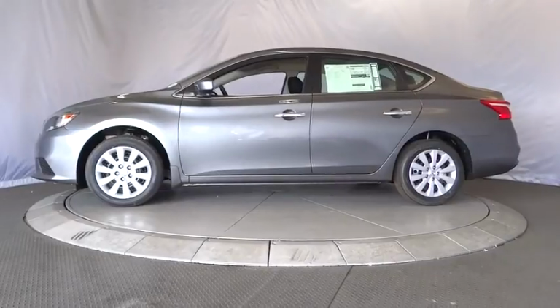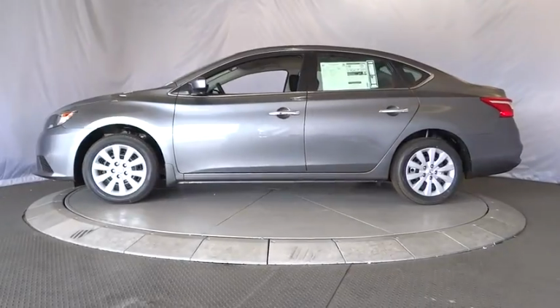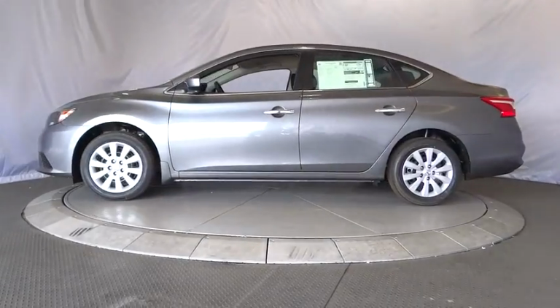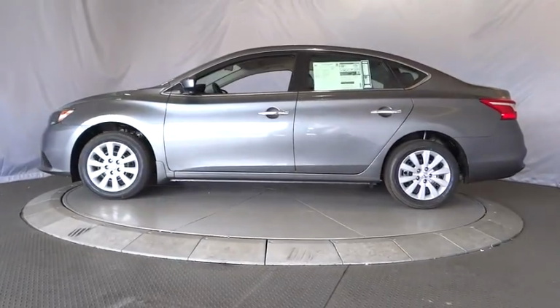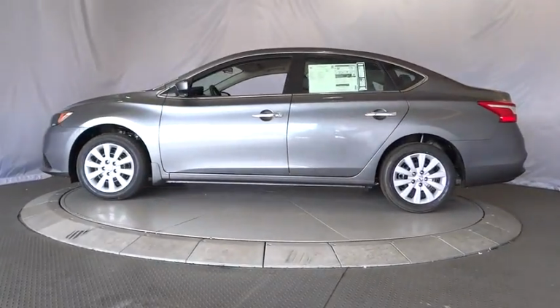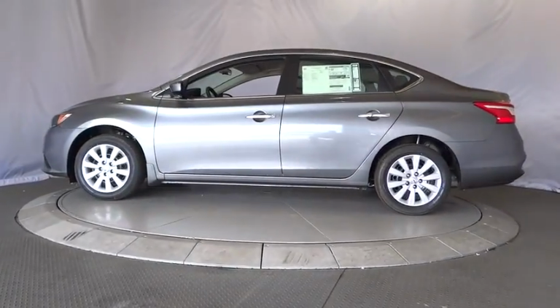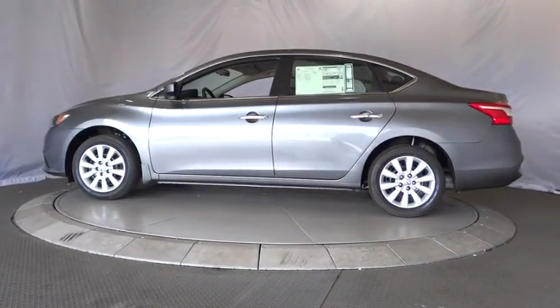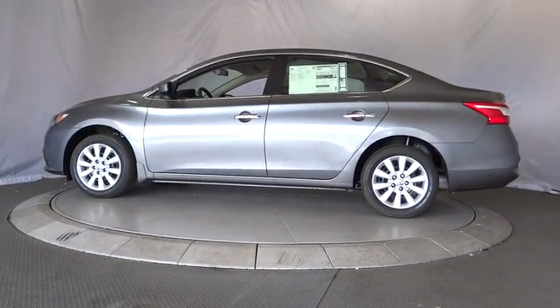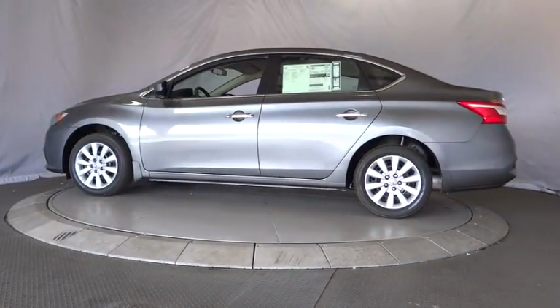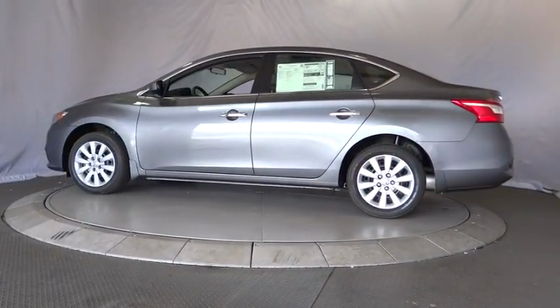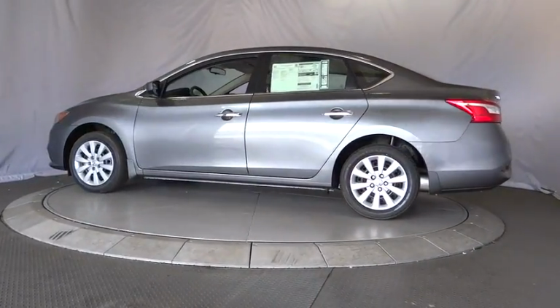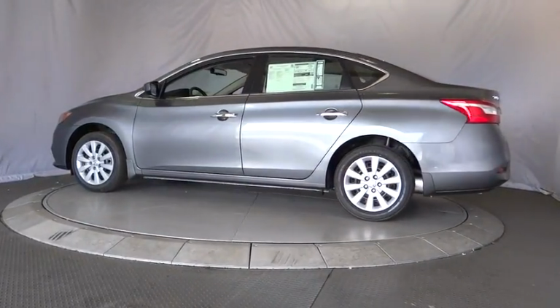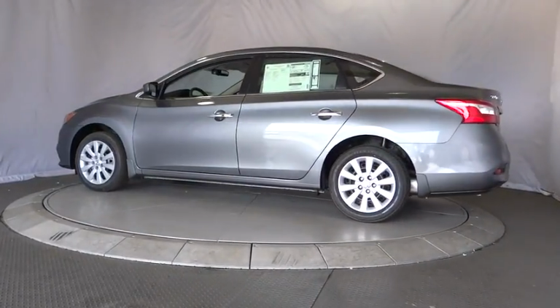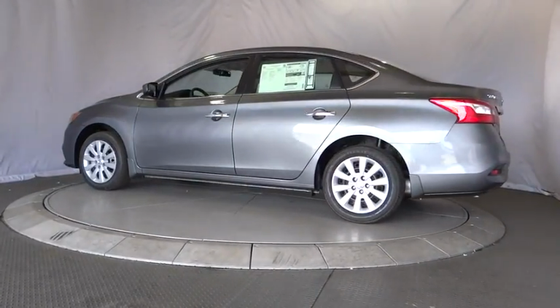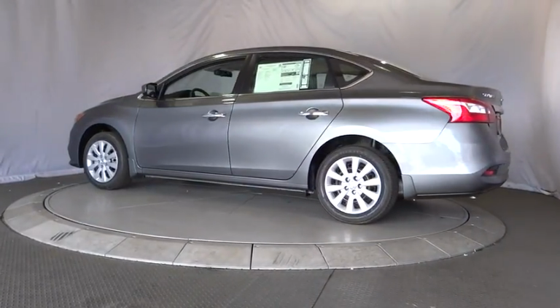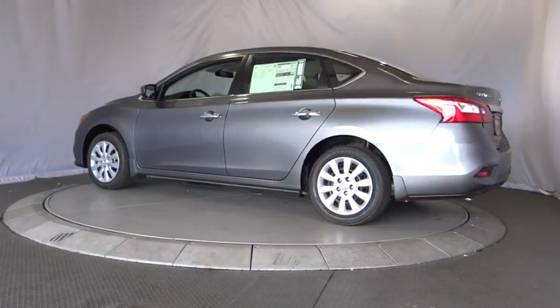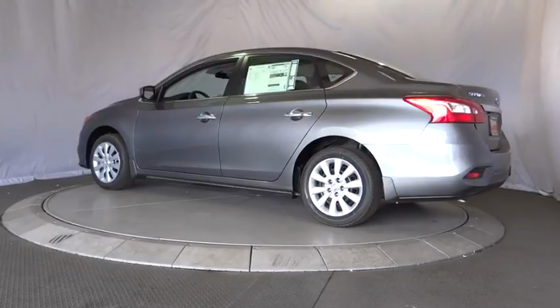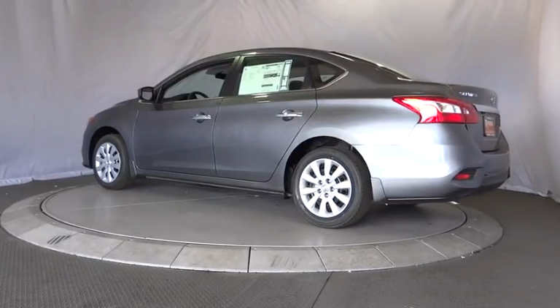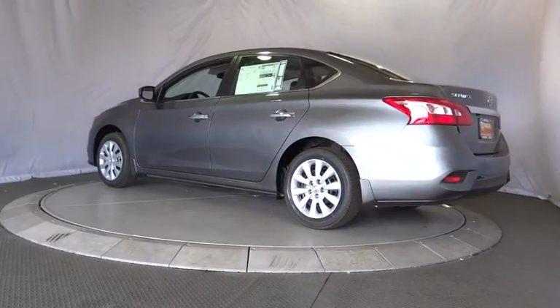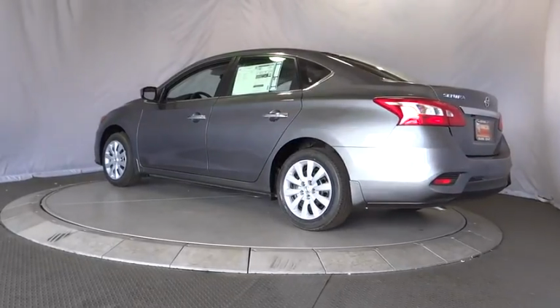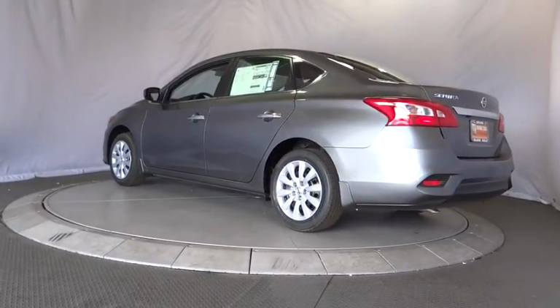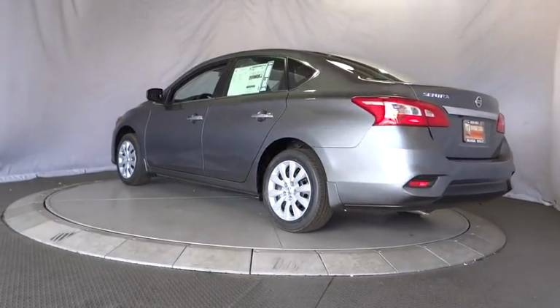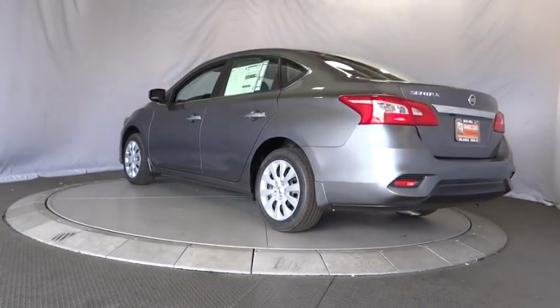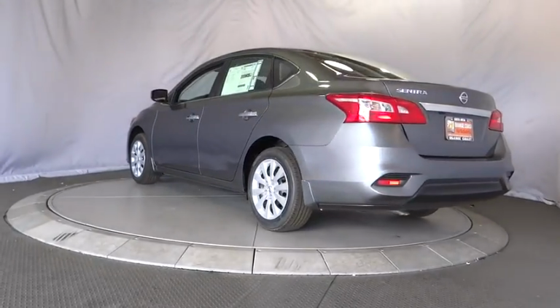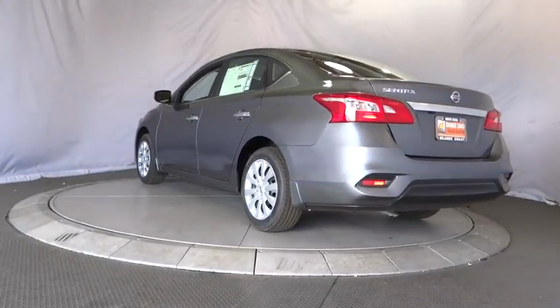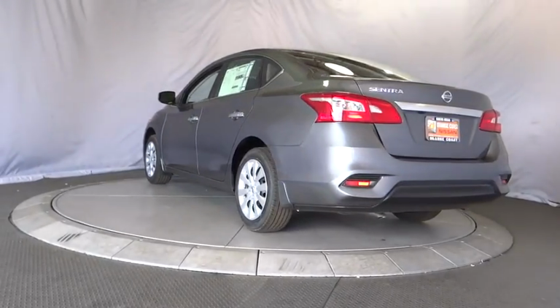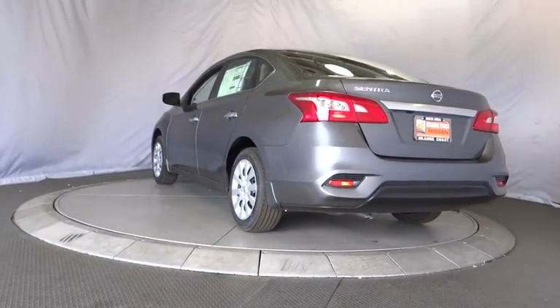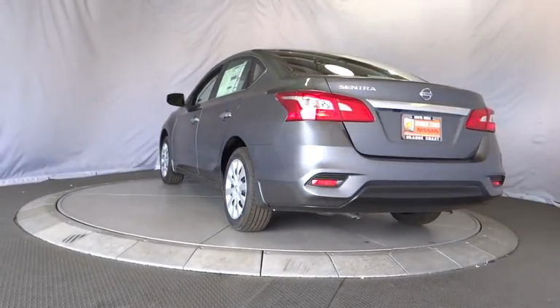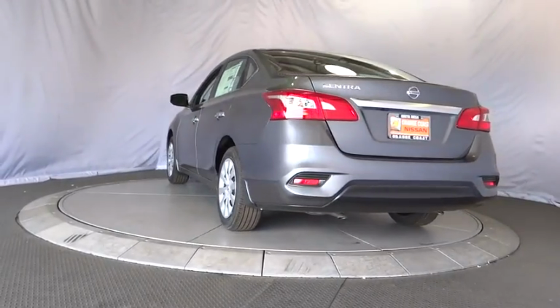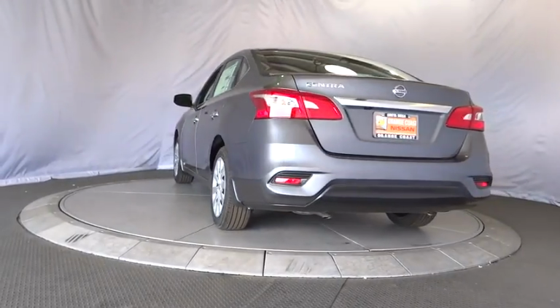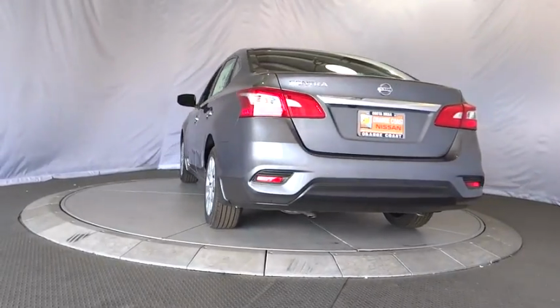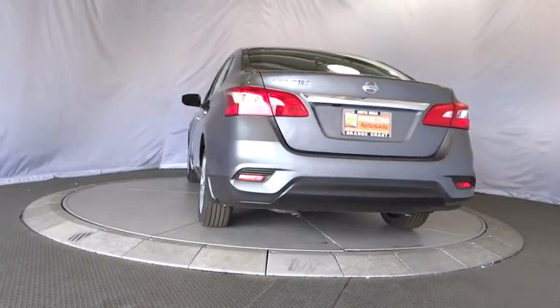Stability control, steering wheel audio controls, anti-lock braking system, traction control, keyless entry, backup camera, Bluetooth, power steering, adjustable steering wheel.